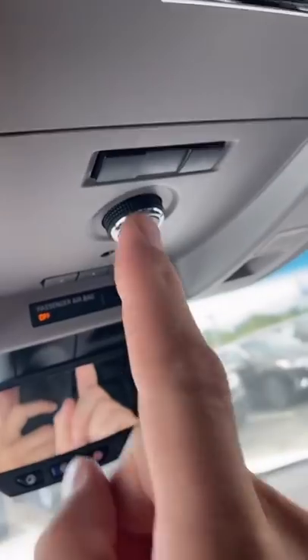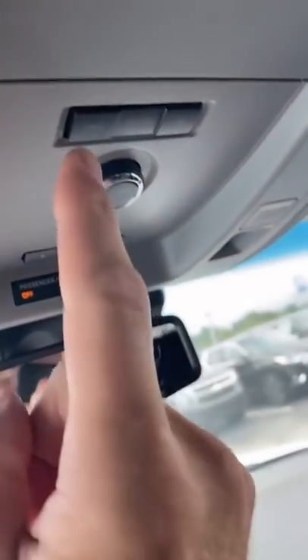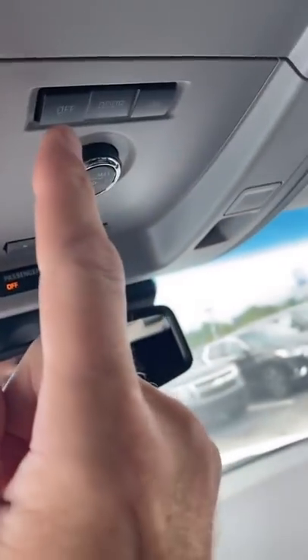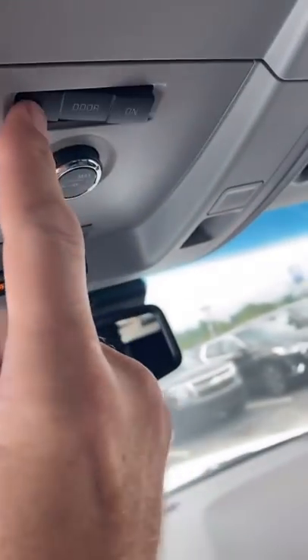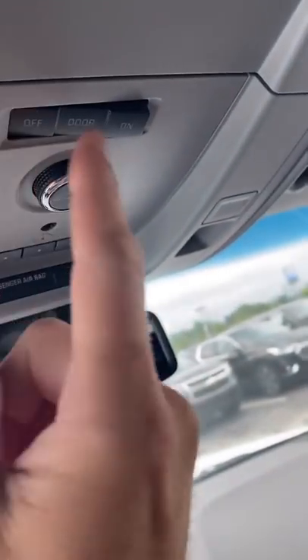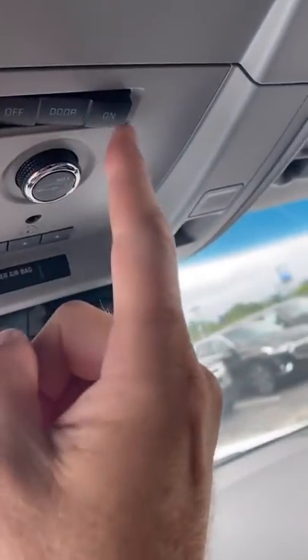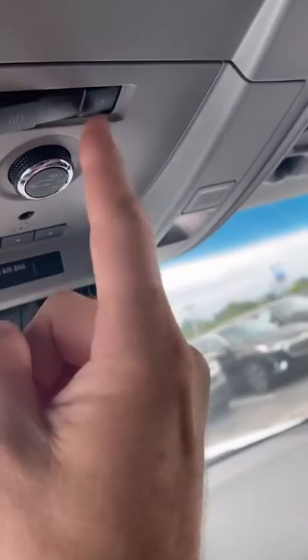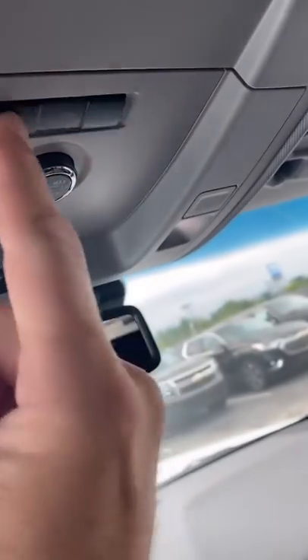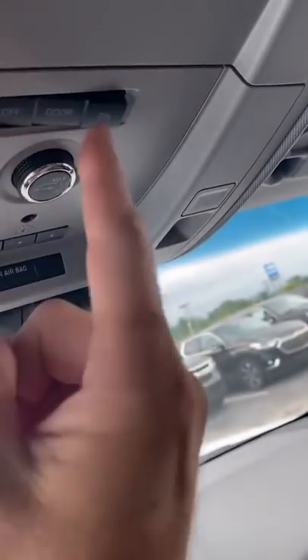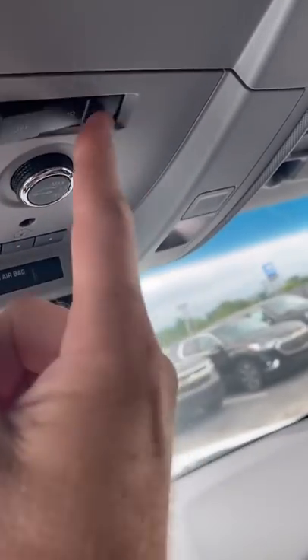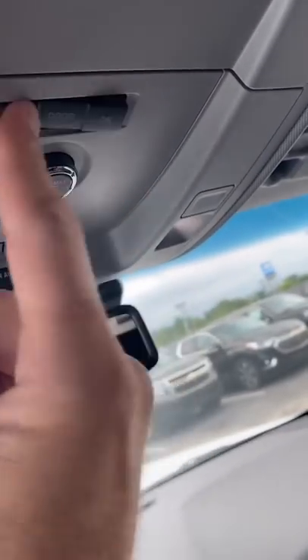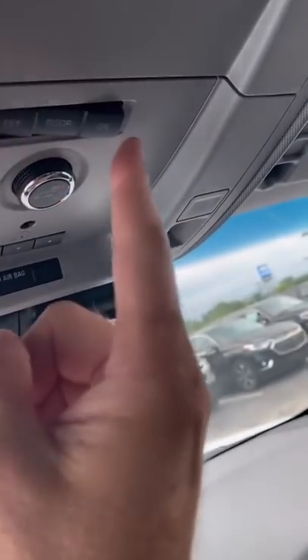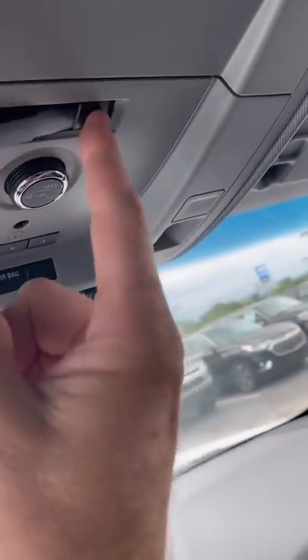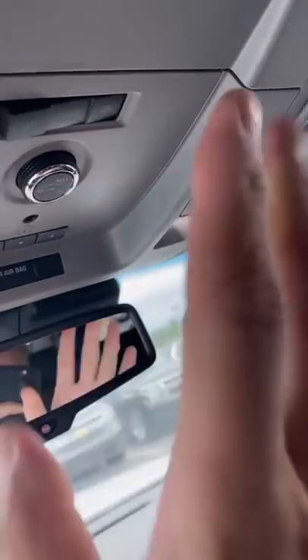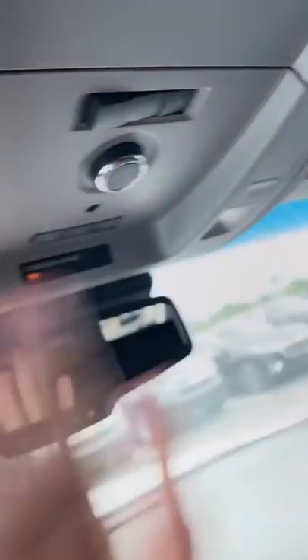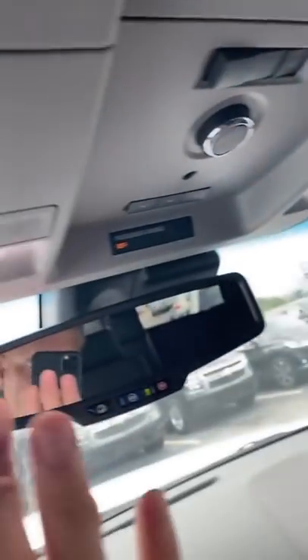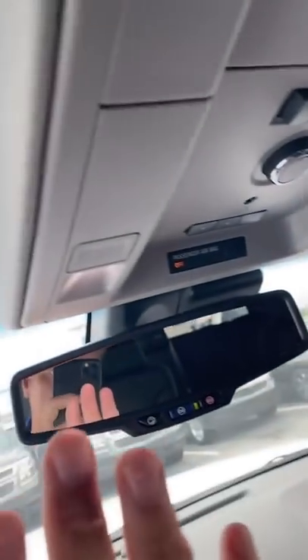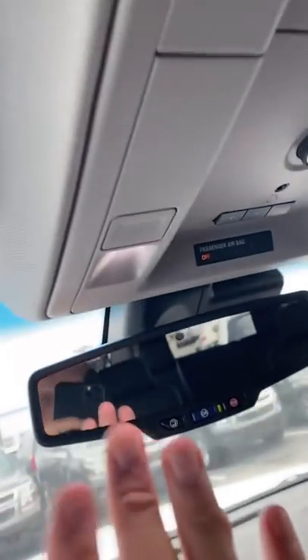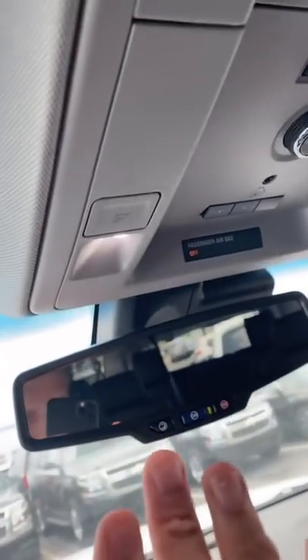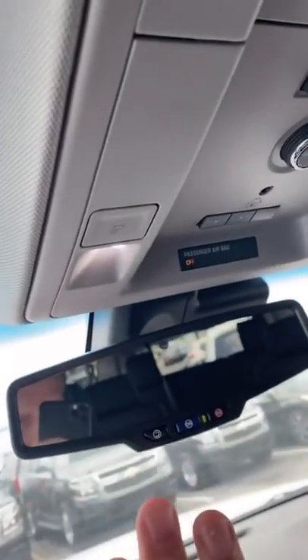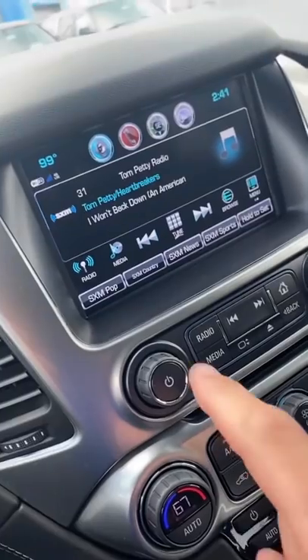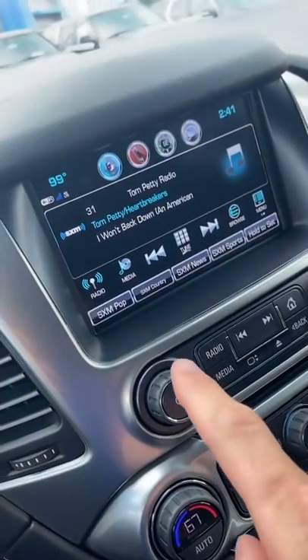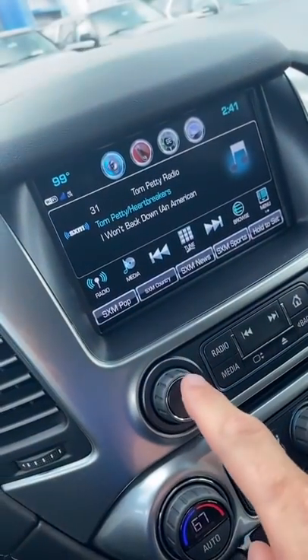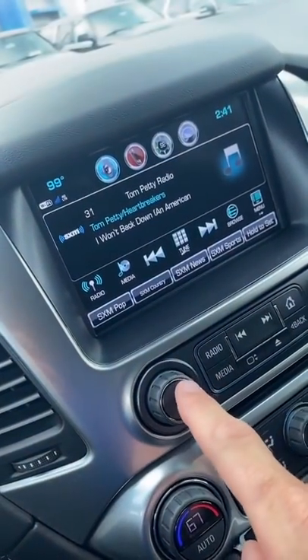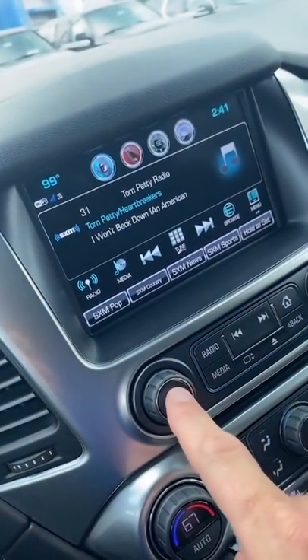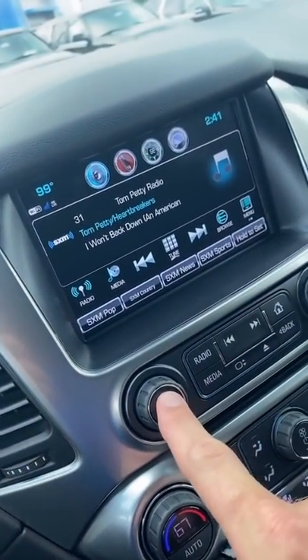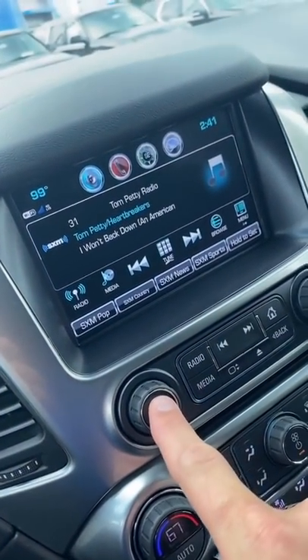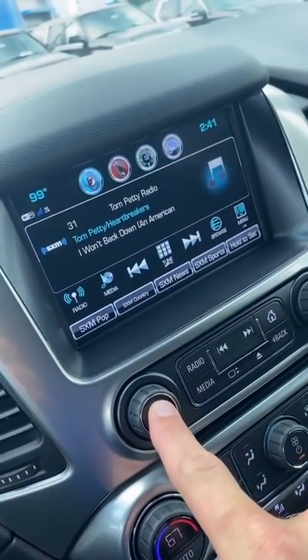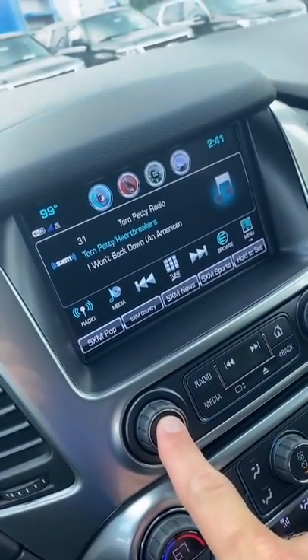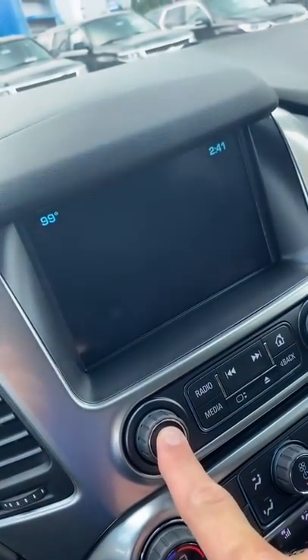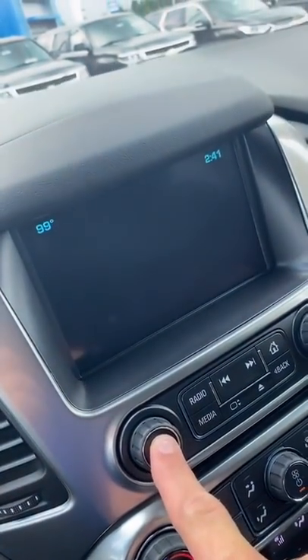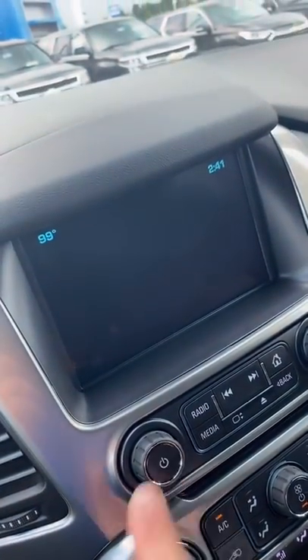You turn this light off, then toggle it on and off four times, leaving it on — it's very important that you leave it on. Then you hit and hold the radio until it shuts off.